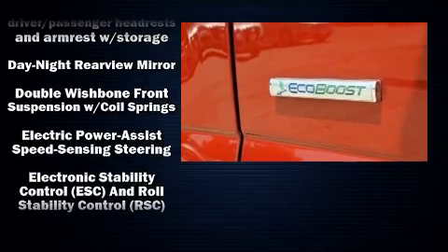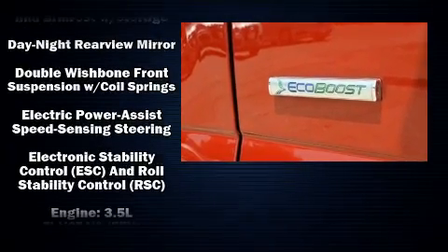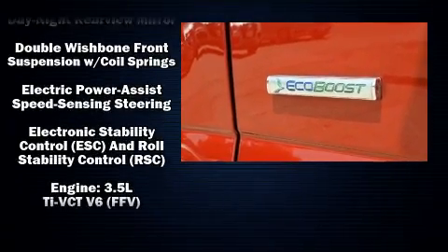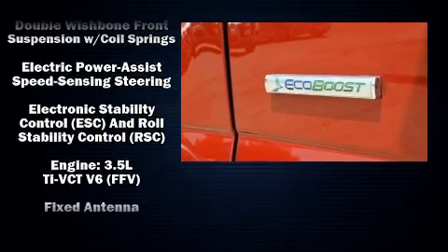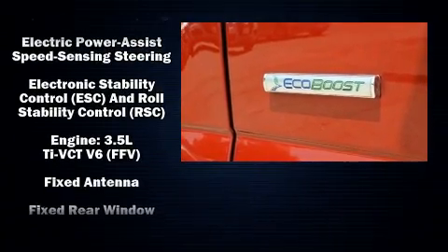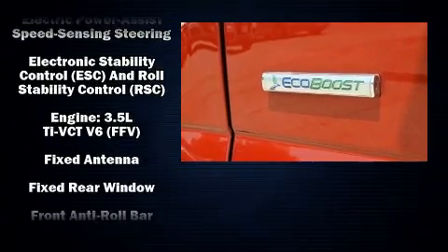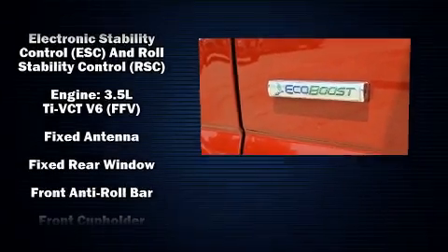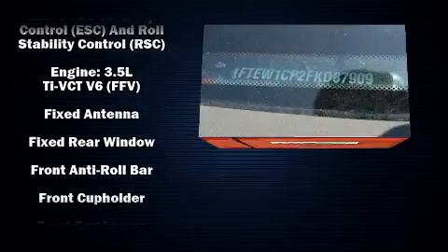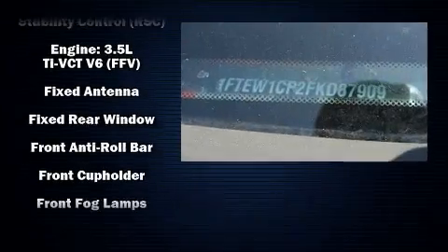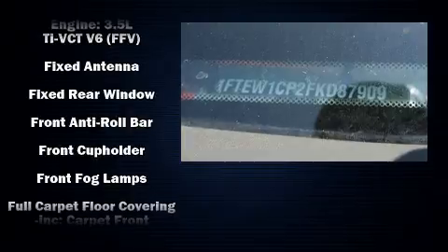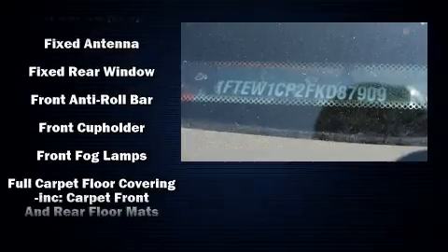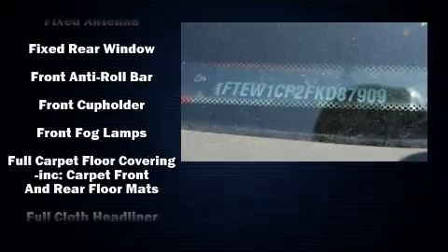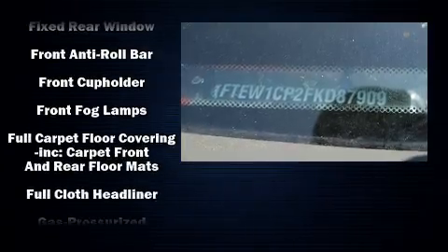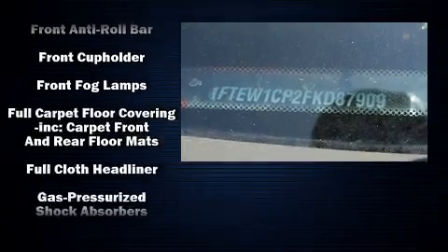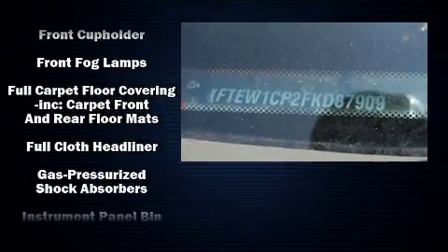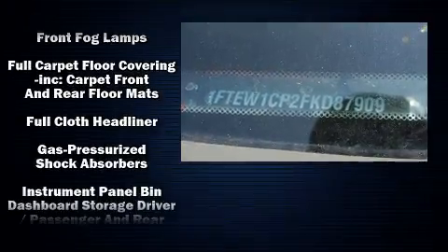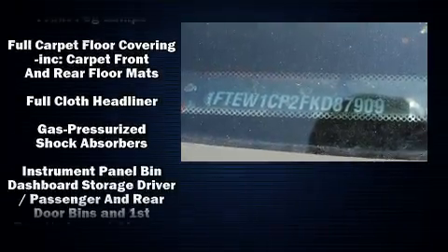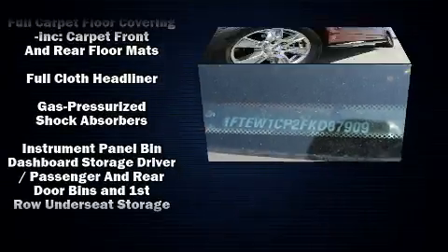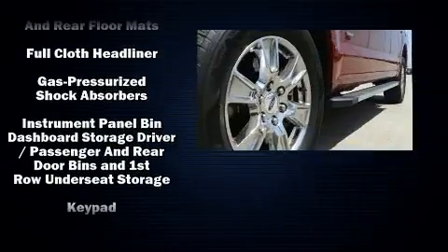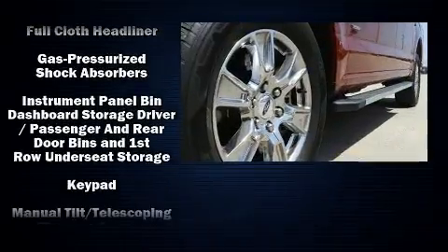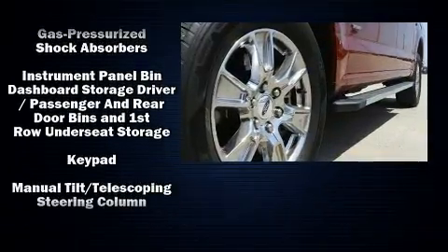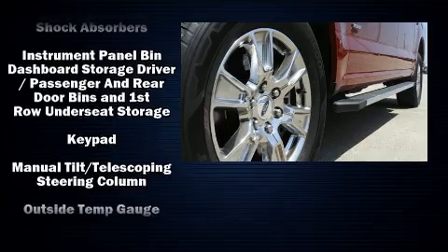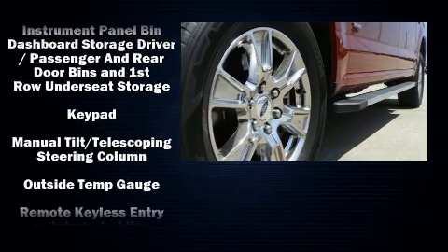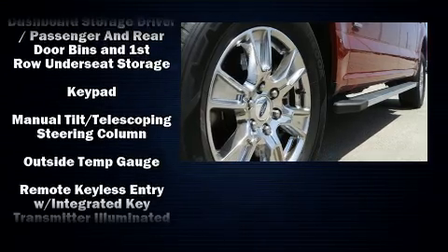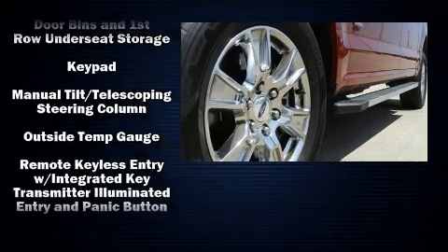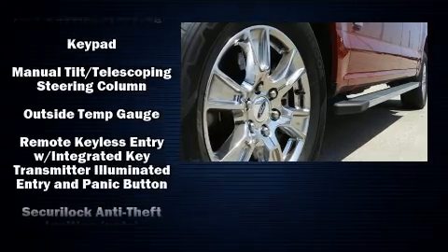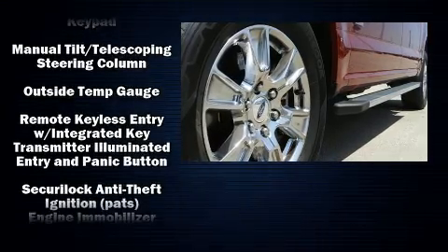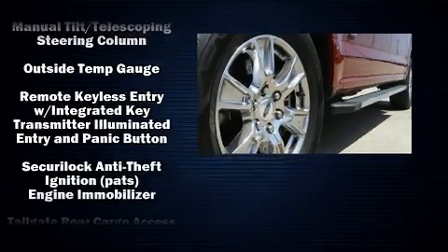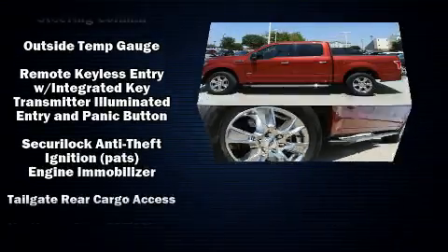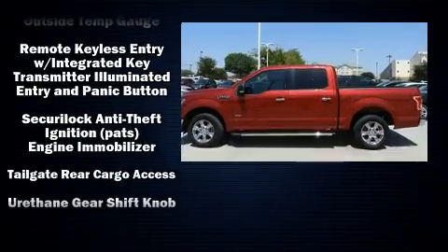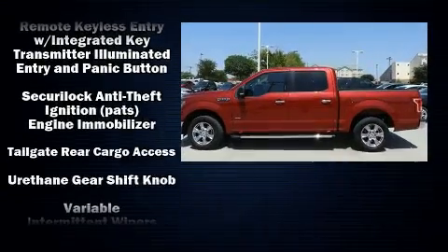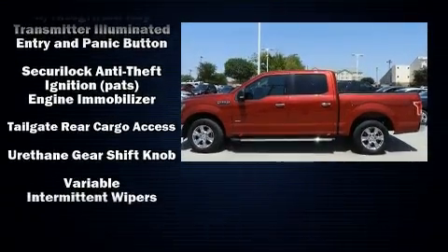With electronic stability control supplementing mechanical systems, you'll maintain precise command of the roadway. This vehicle has achieved certified pre-owned status by passing Ford's rigorous certification process.